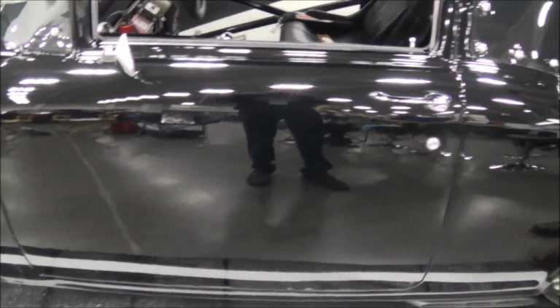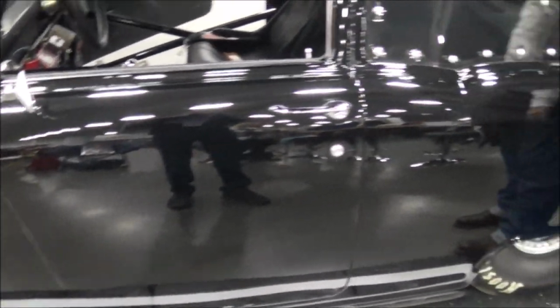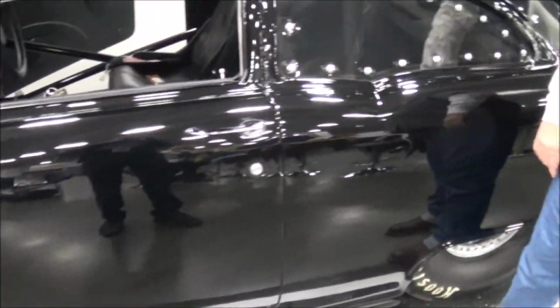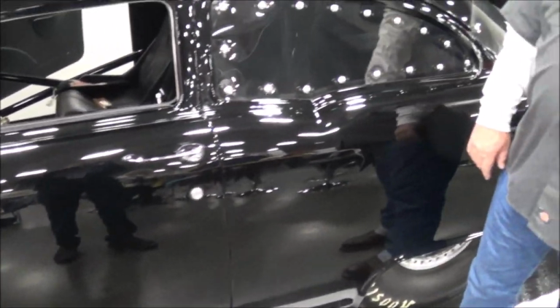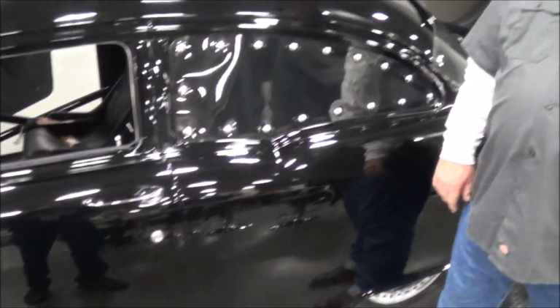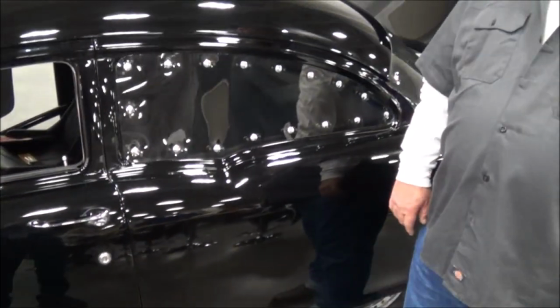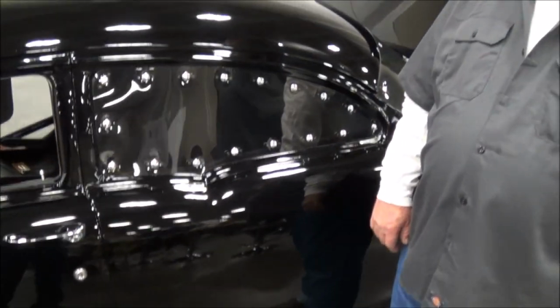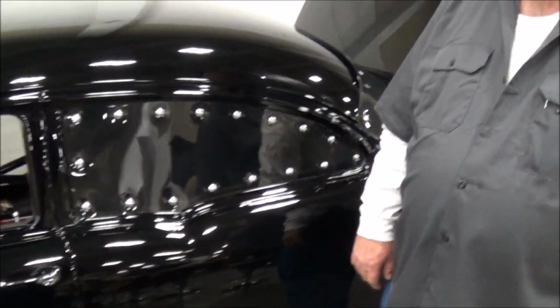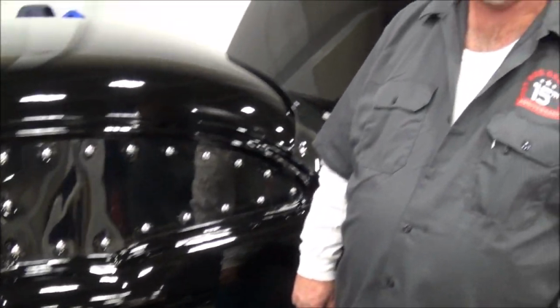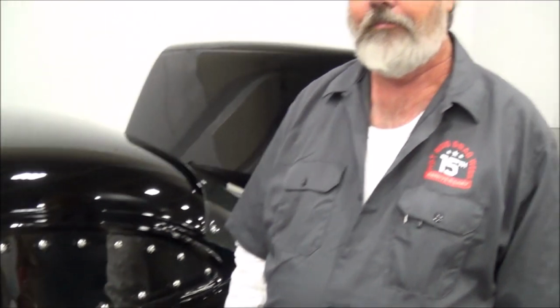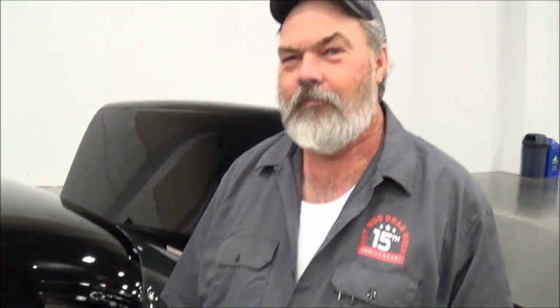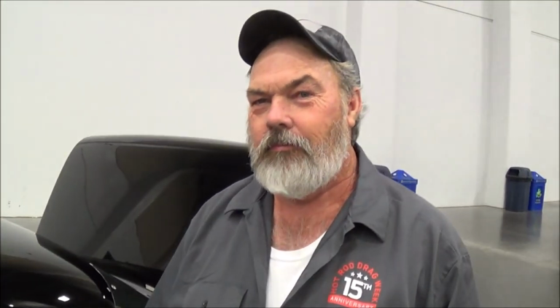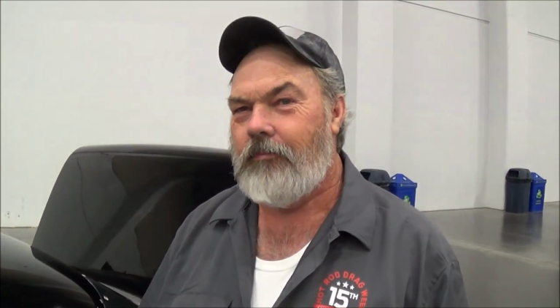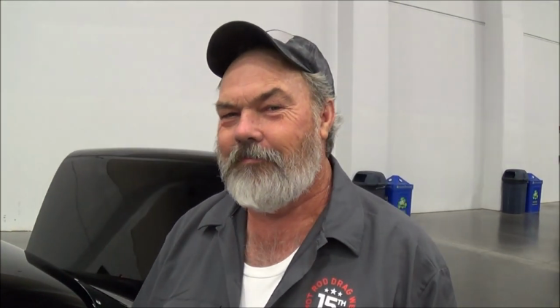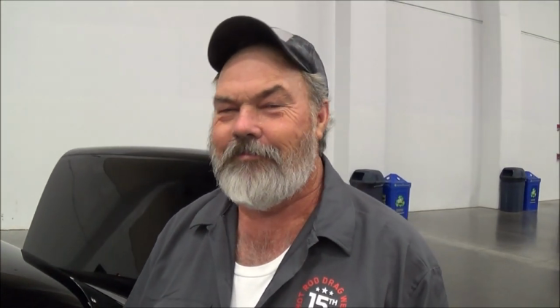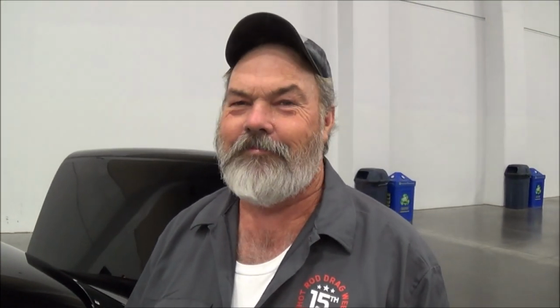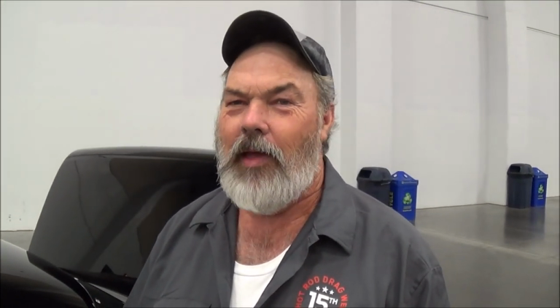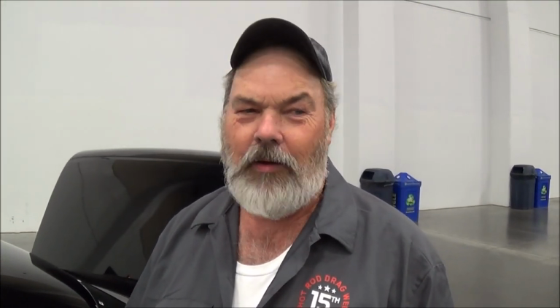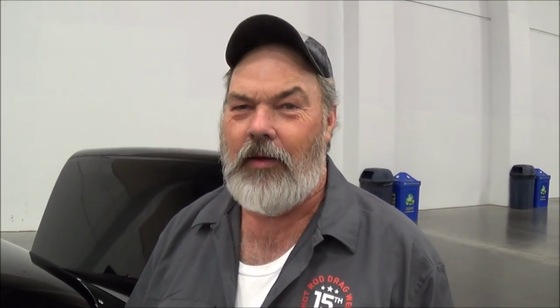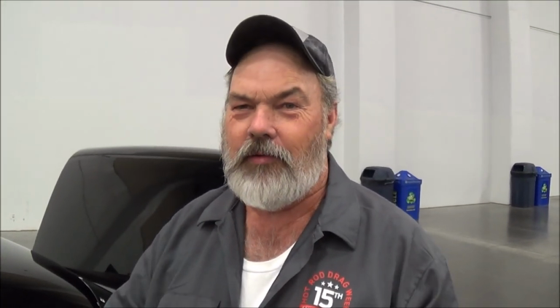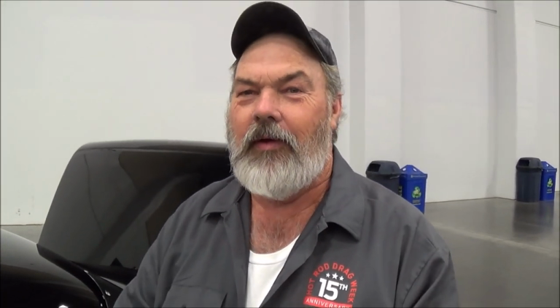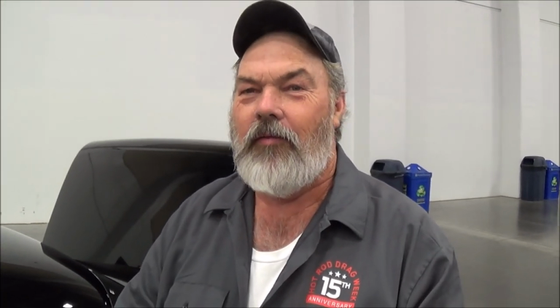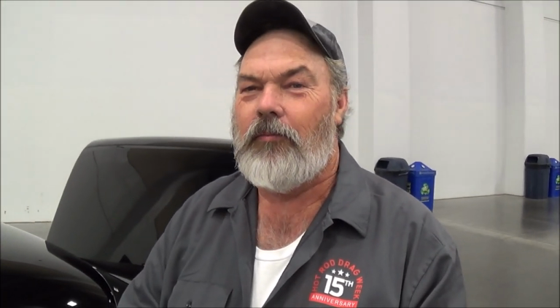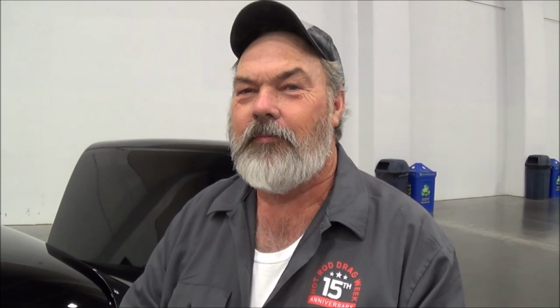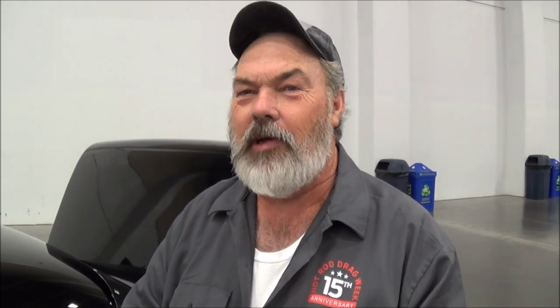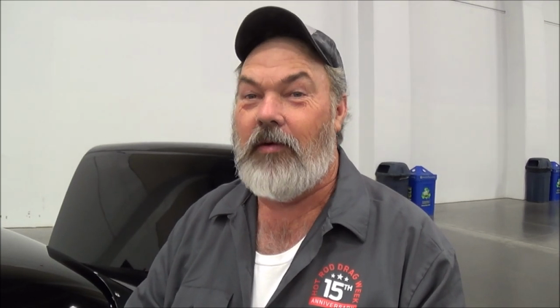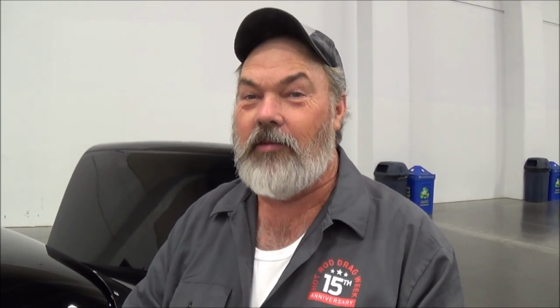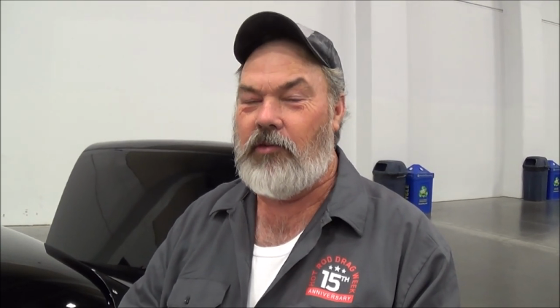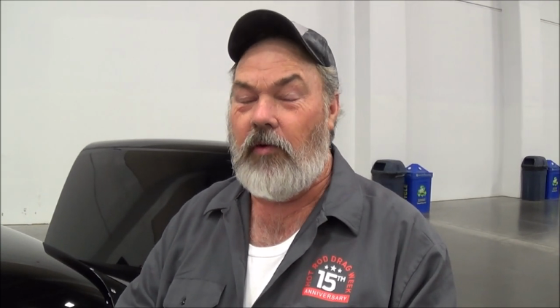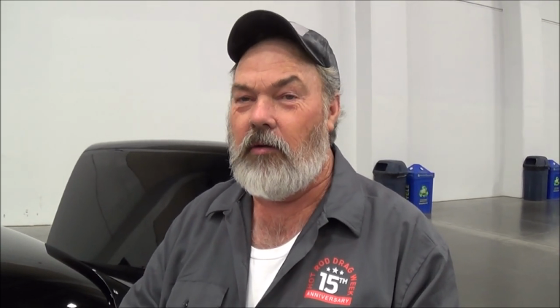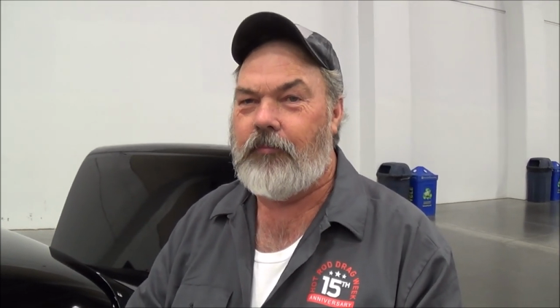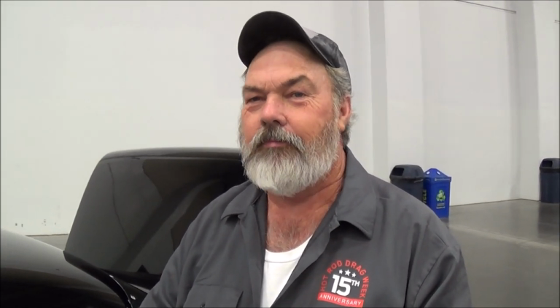Here we are at the Central Virginia Auto Show with the owner of a beautiful 1955 Chevrolet. What's your name, sir? Ronnie Hicks. Hey, Ronnie. Where are you from? Chesterfield, Virginia.